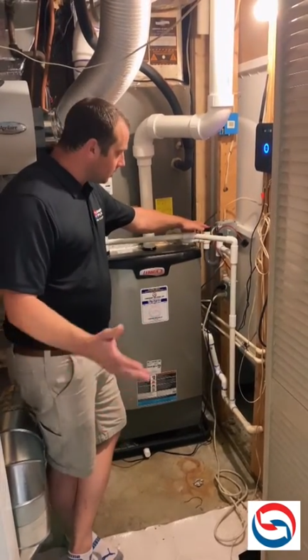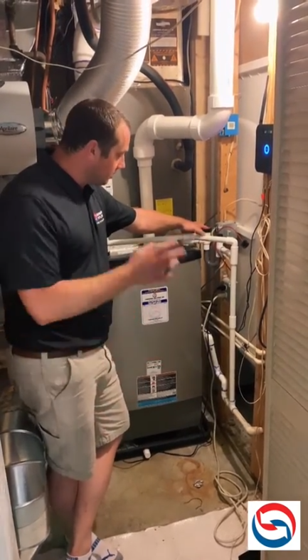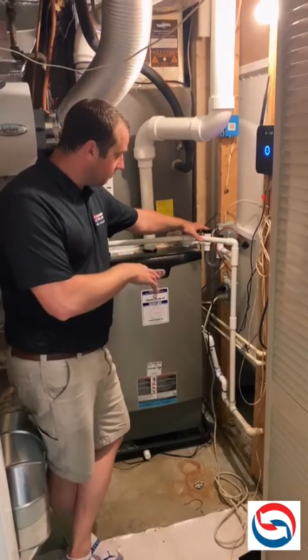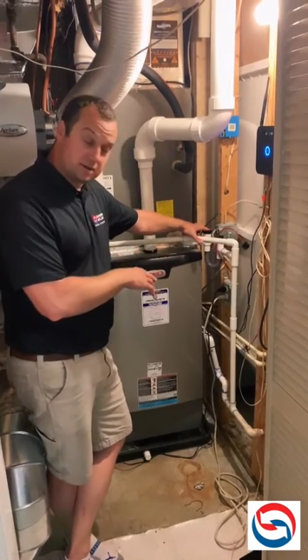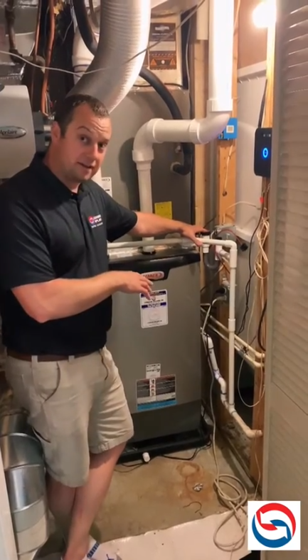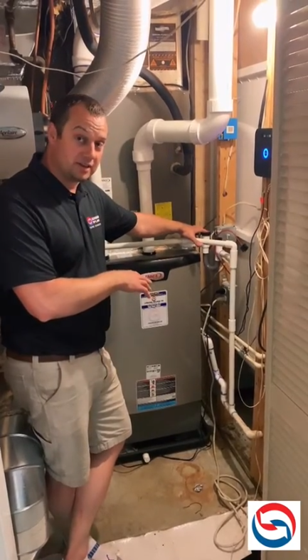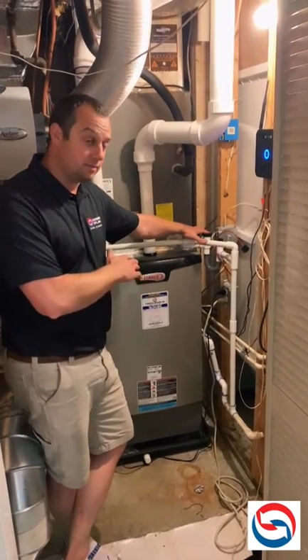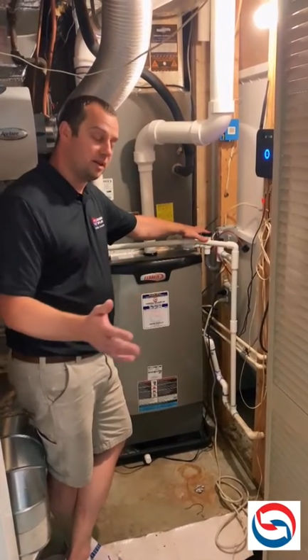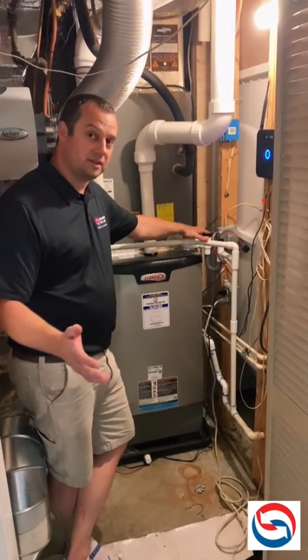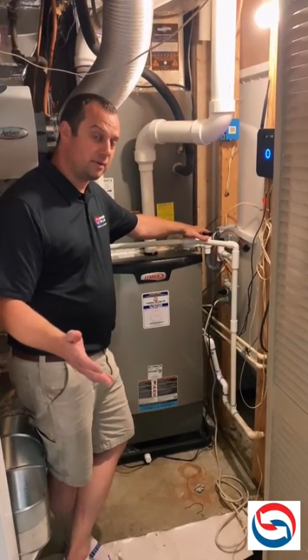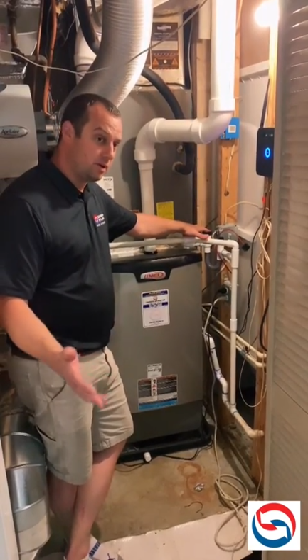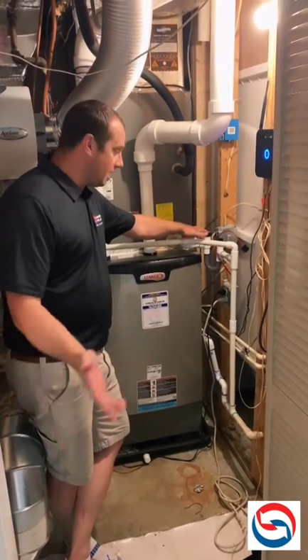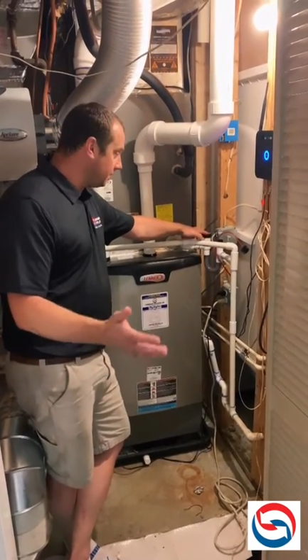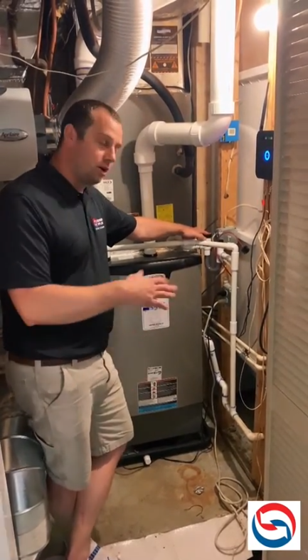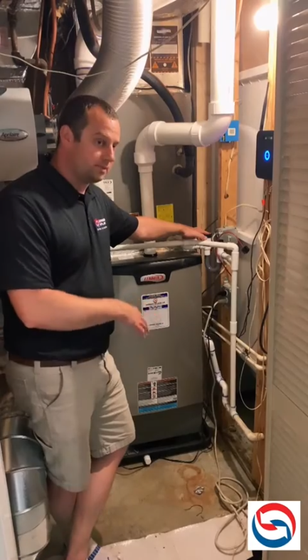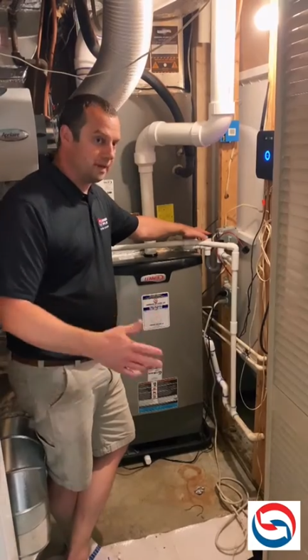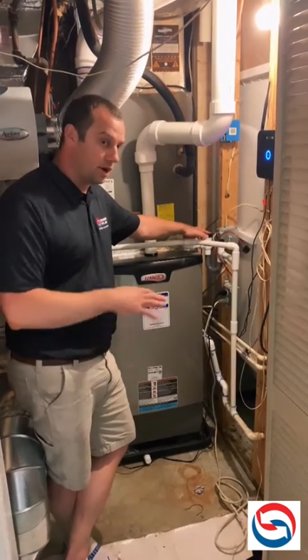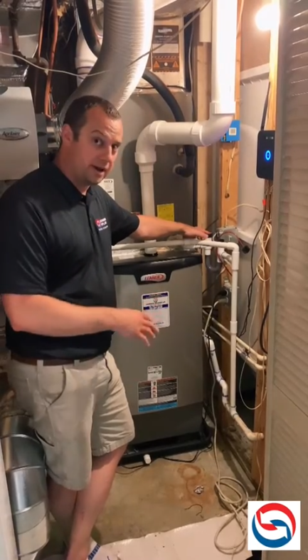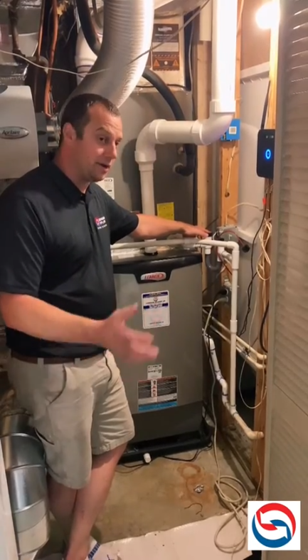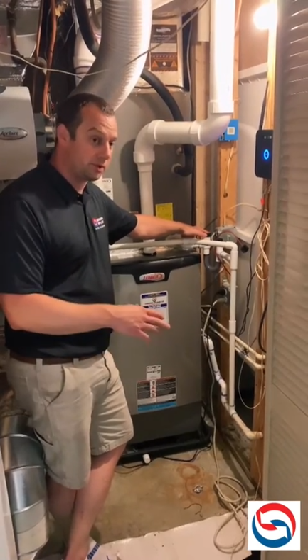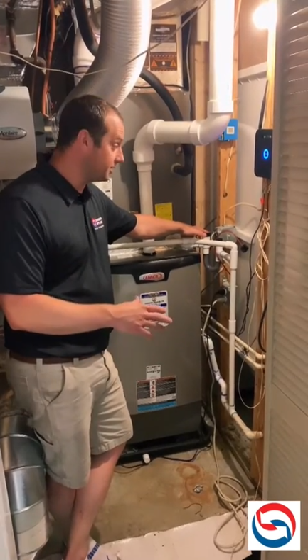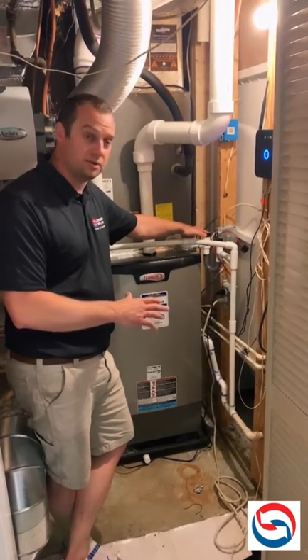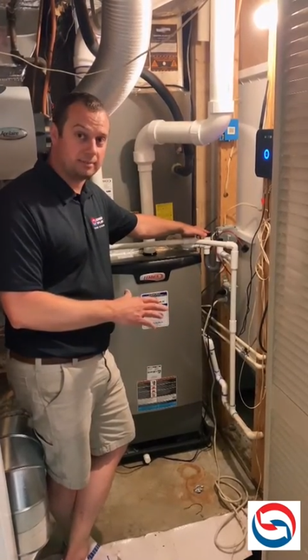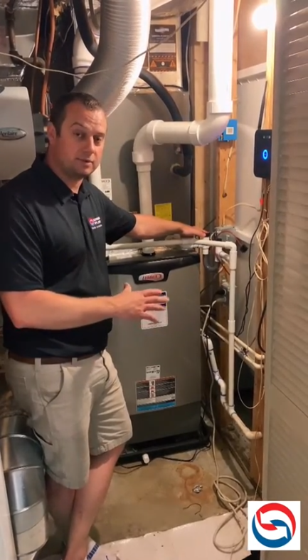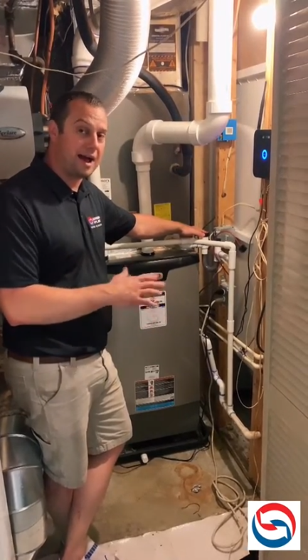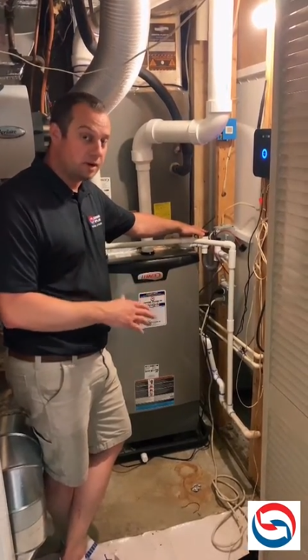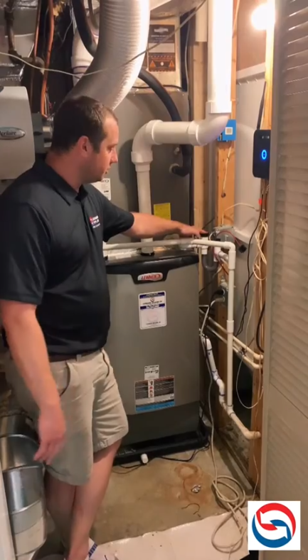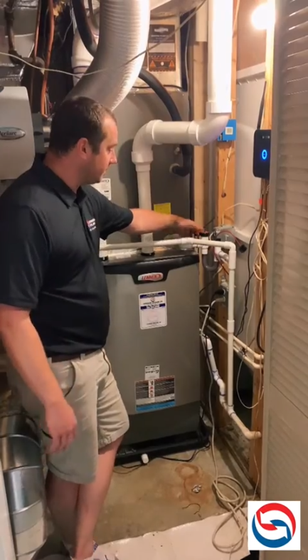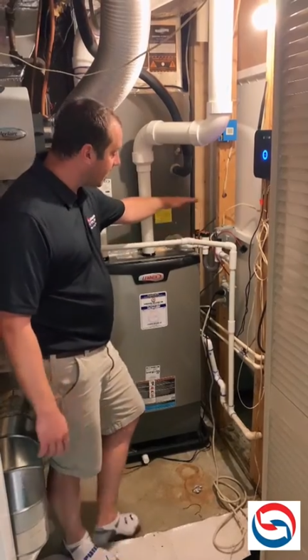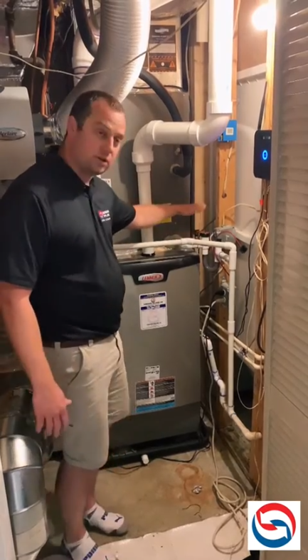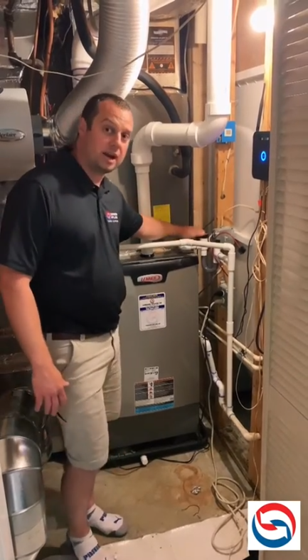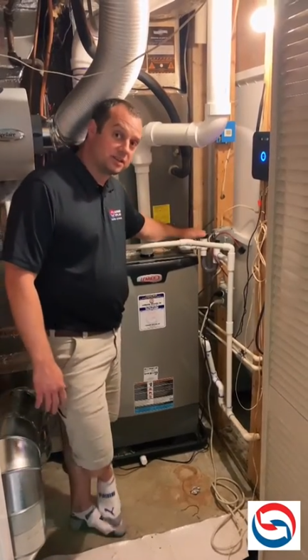It's important to have these on every system — we install these on every system that we do. But it's not code, and a lot of homes or builders that use systems do not have them. So it's something to consider adding to your HVAC system.